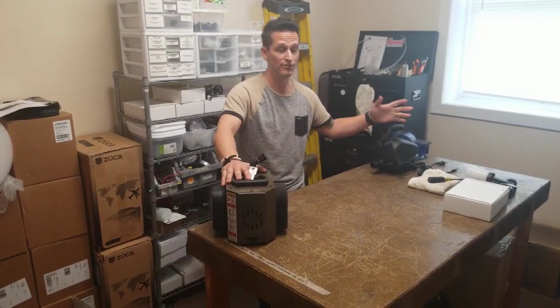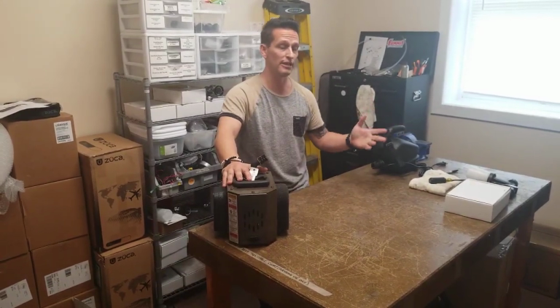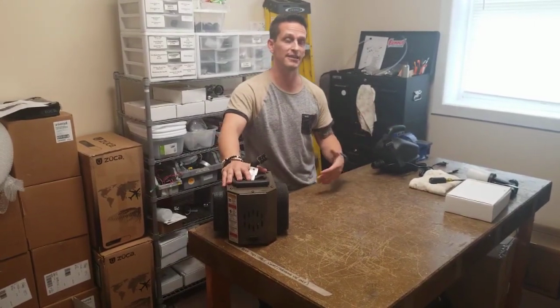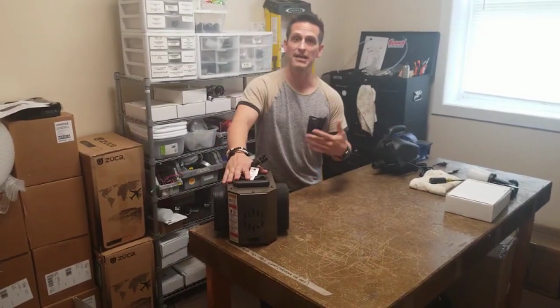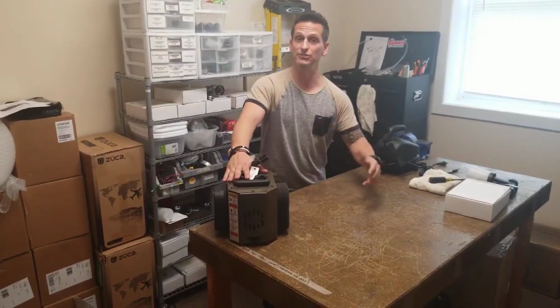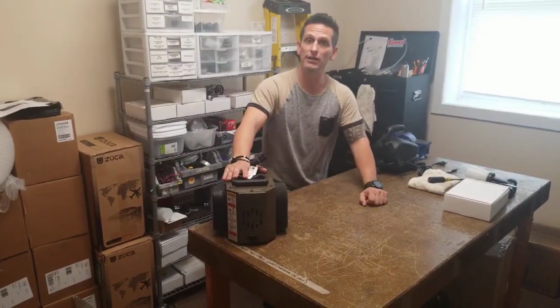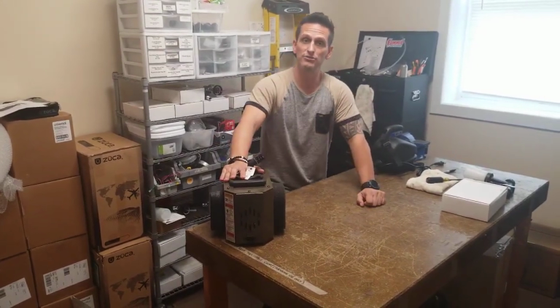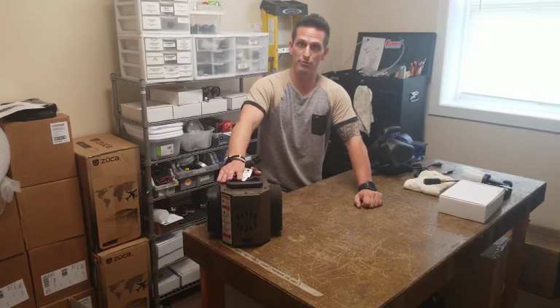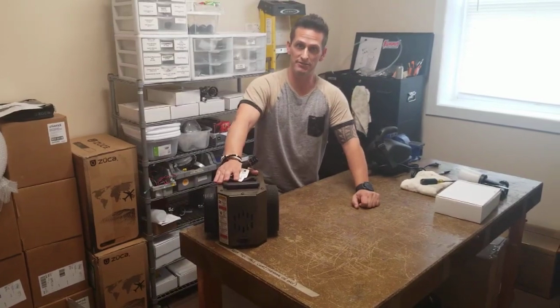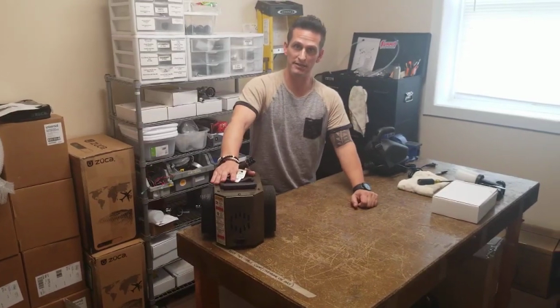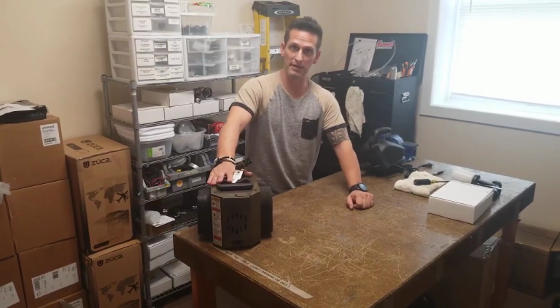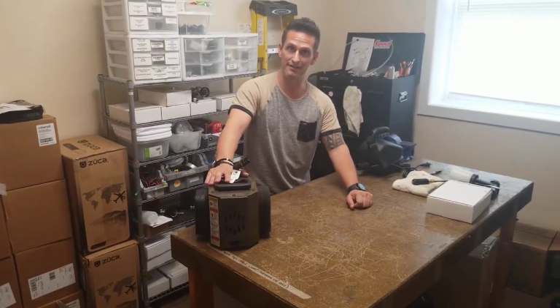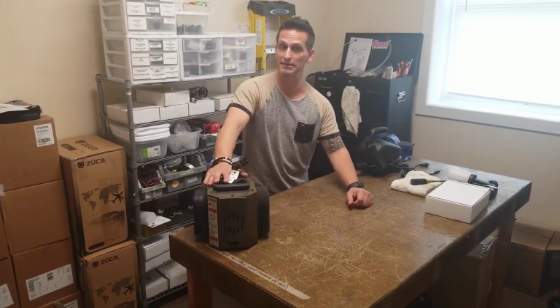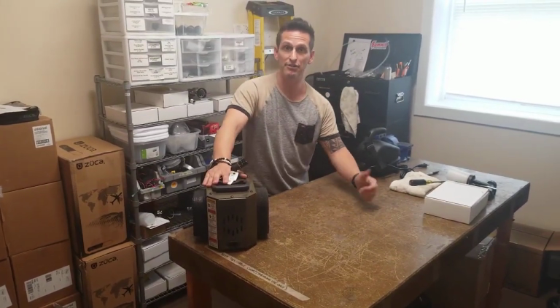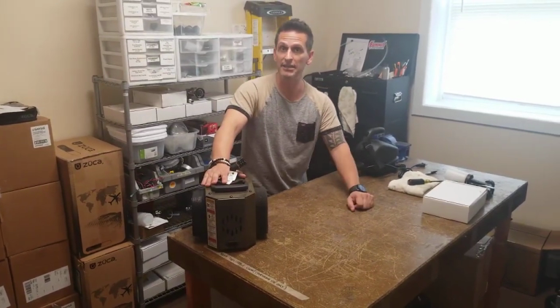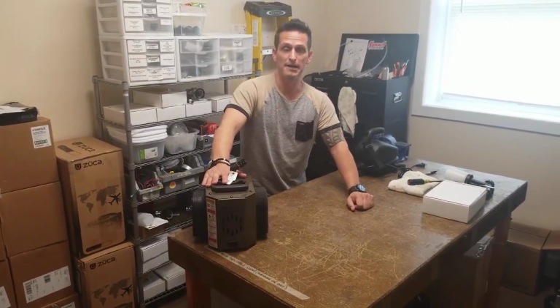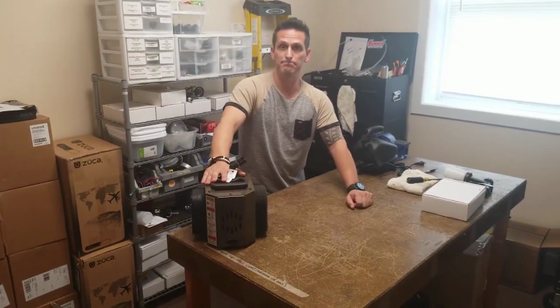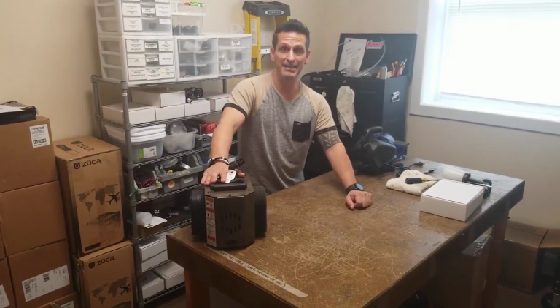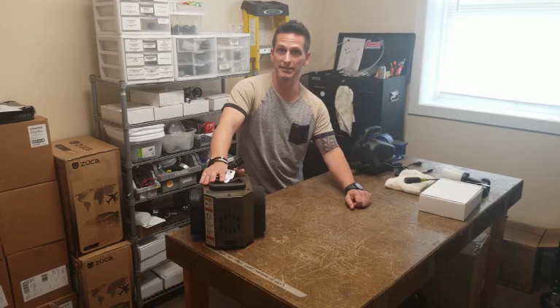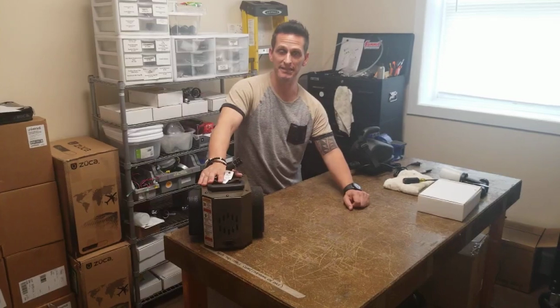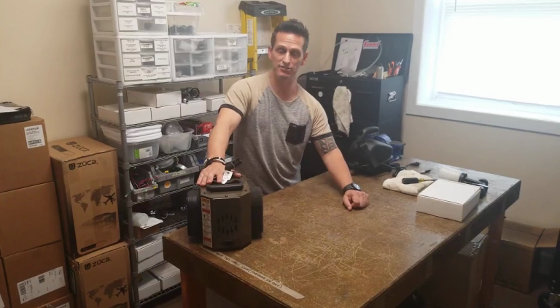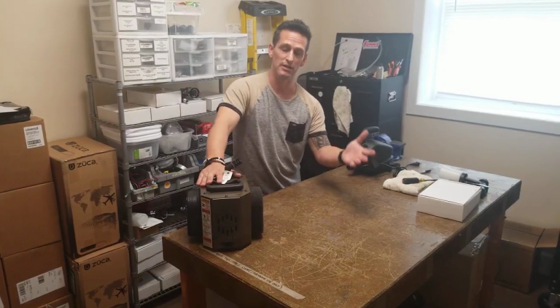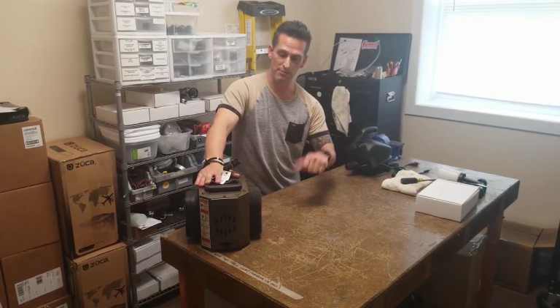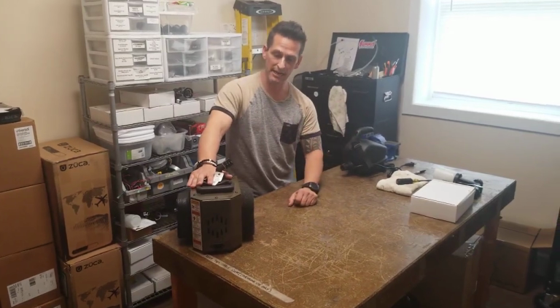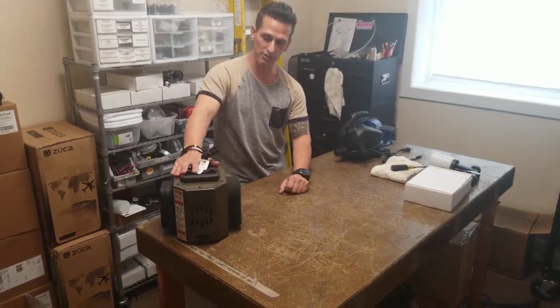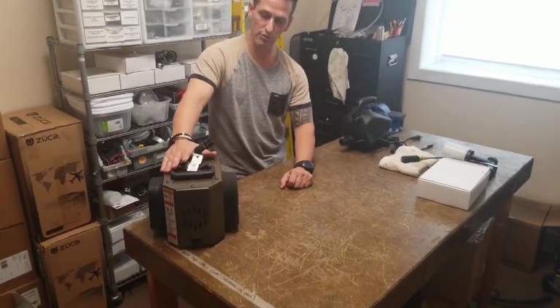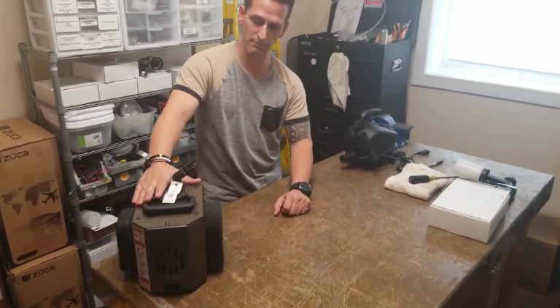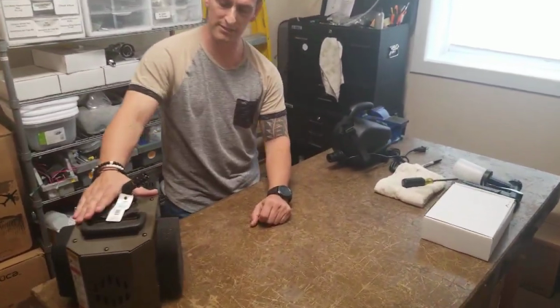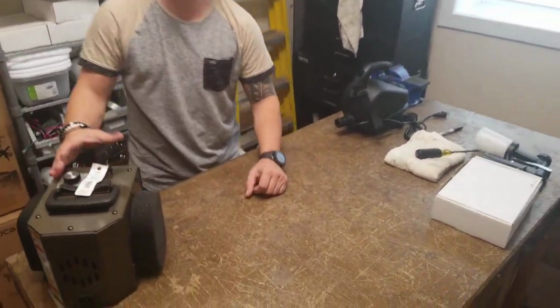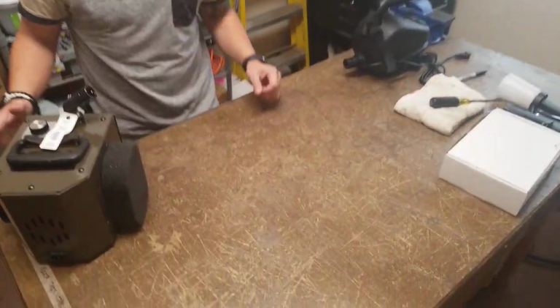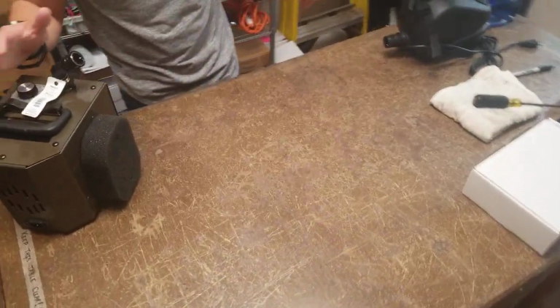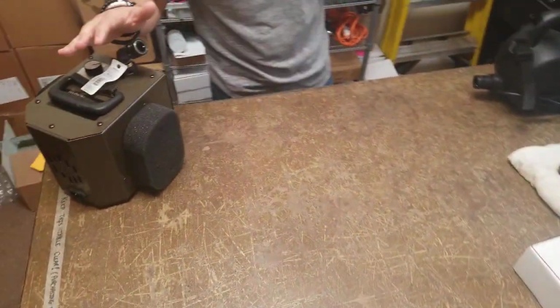So many of you call in and say, 'I didn't know that I was supposed to care or maintenance my turbines on a monthly or bi-yearly basis.' So come on in and I'm going to show you two instances of what to do and what to clean.